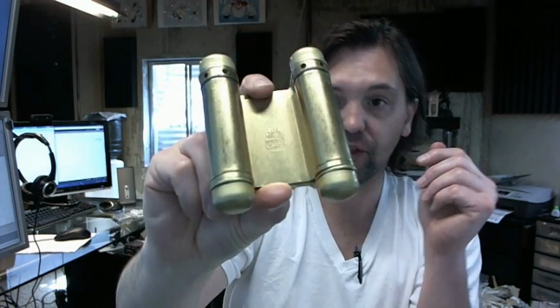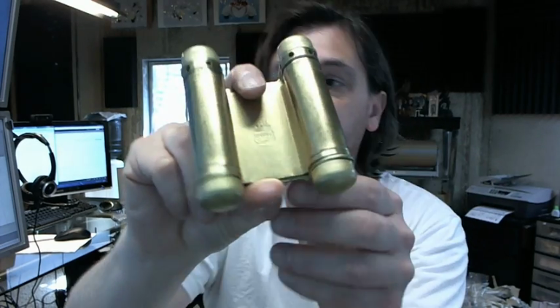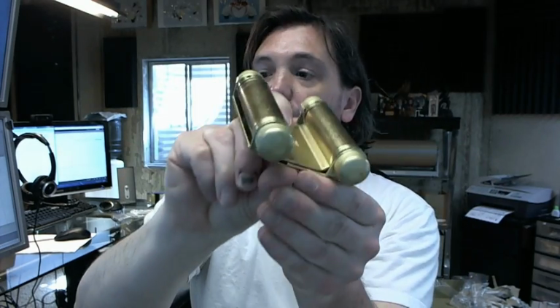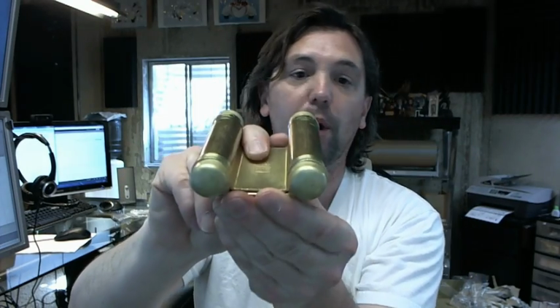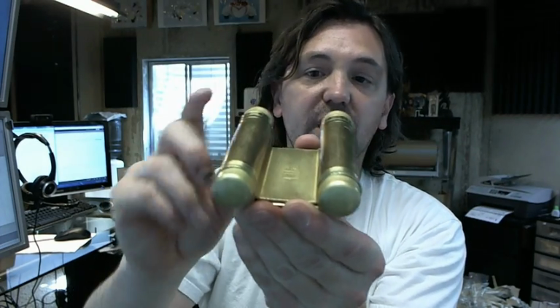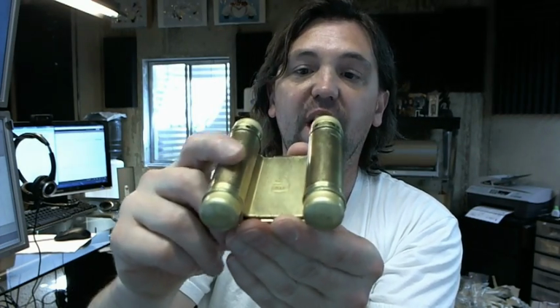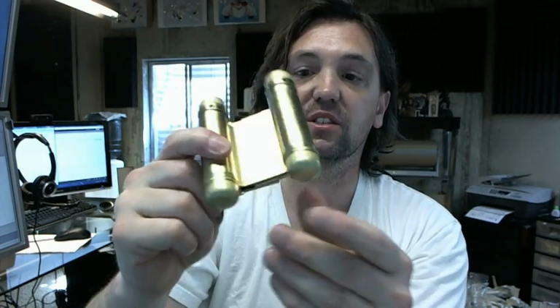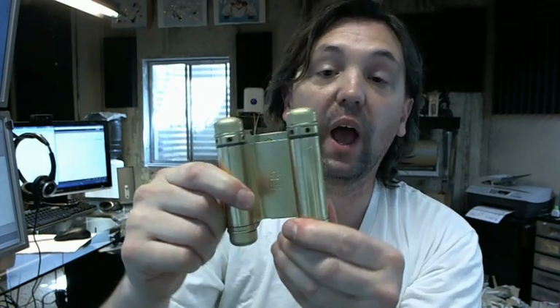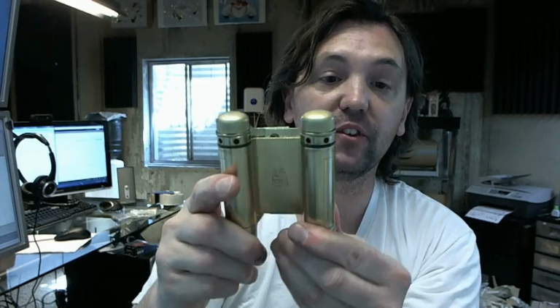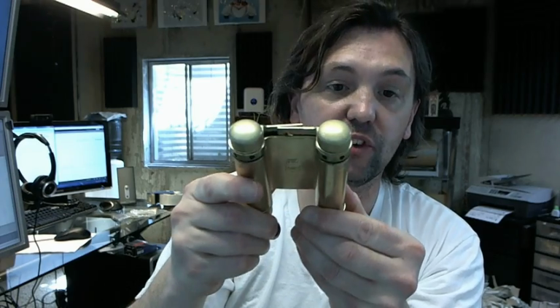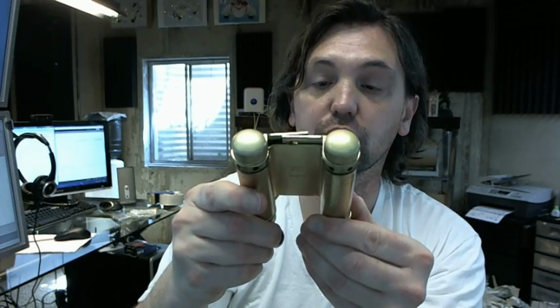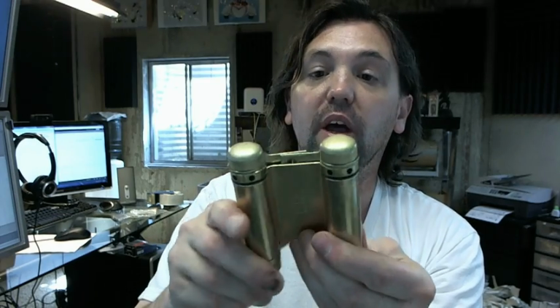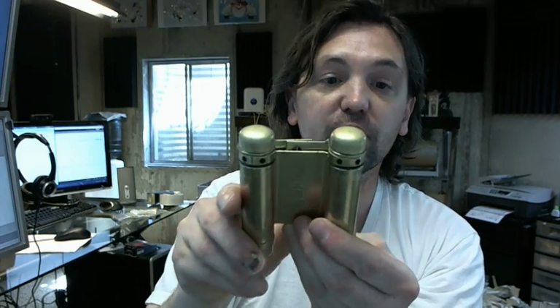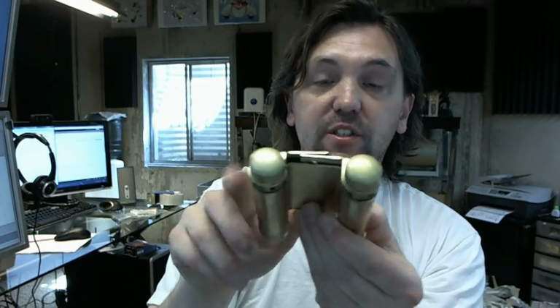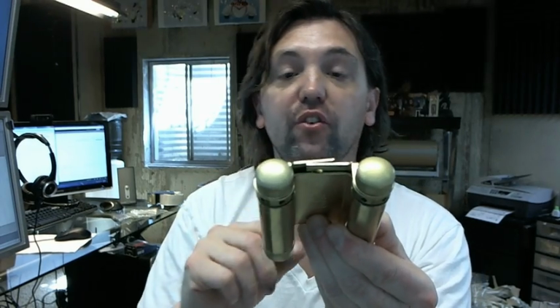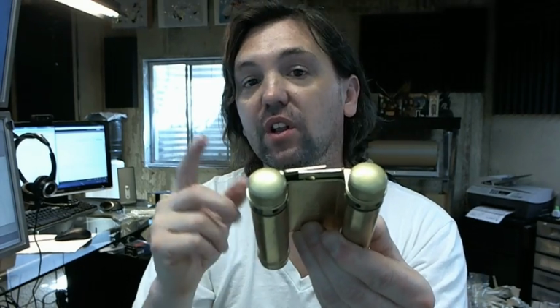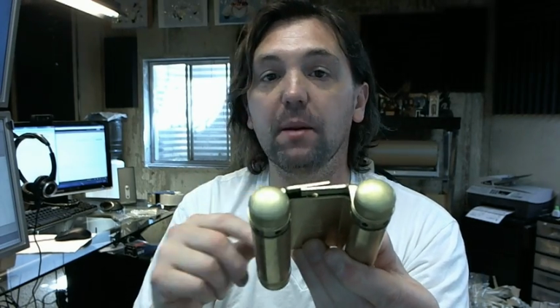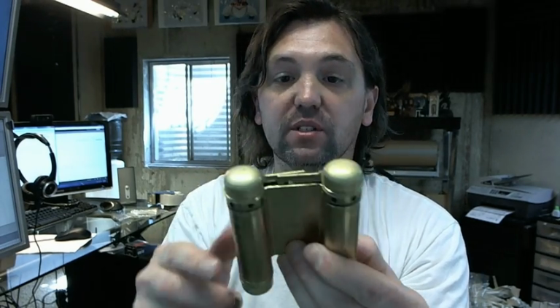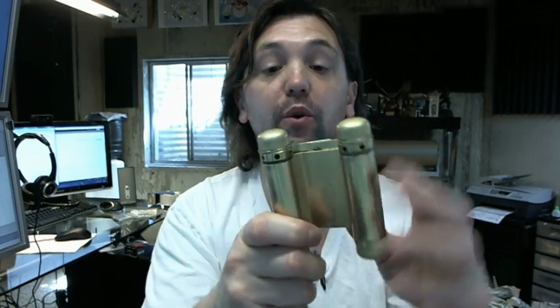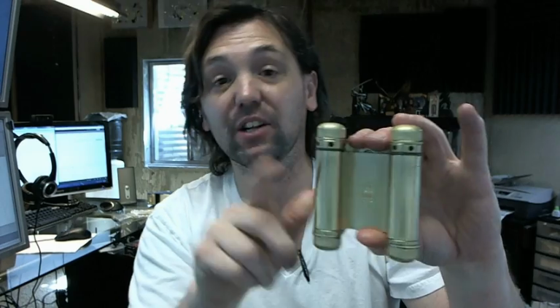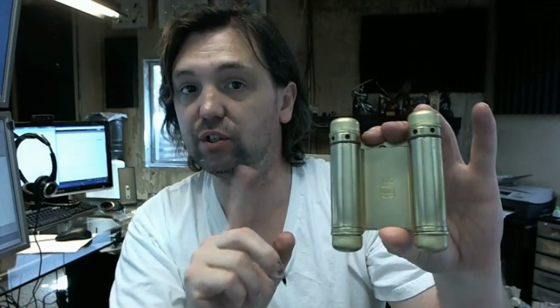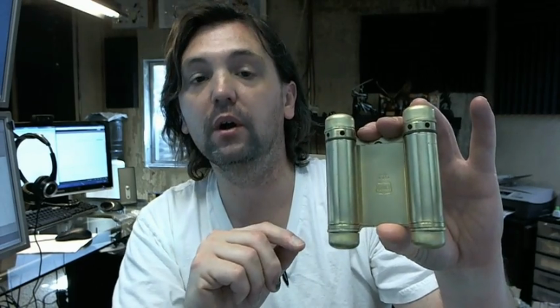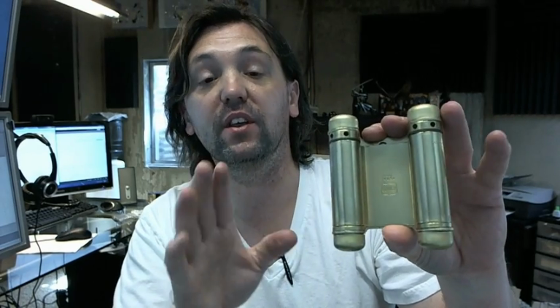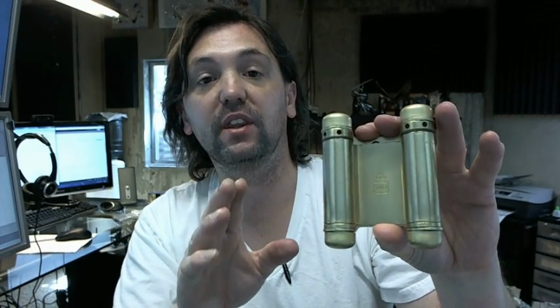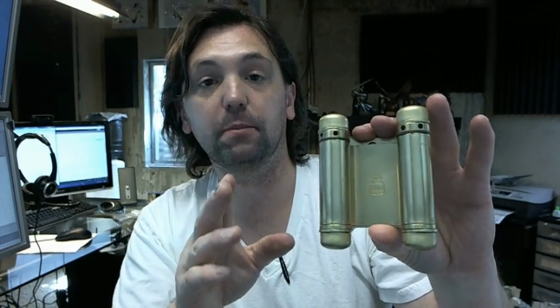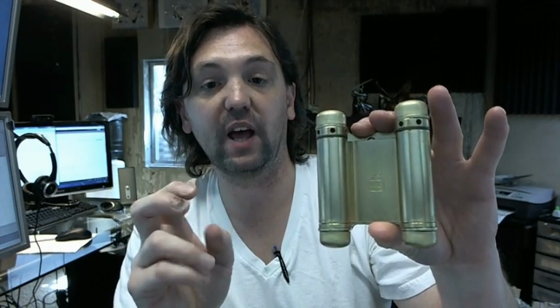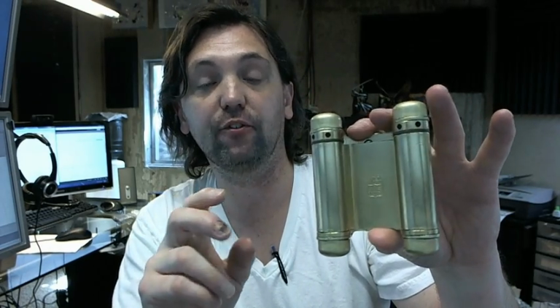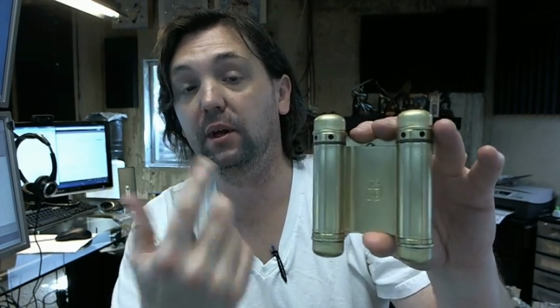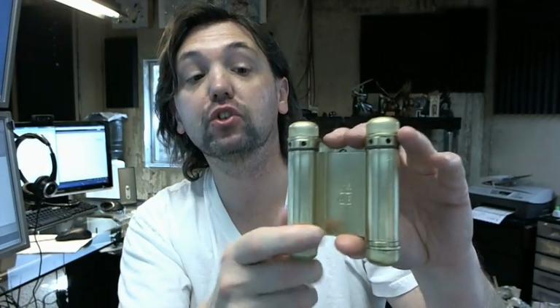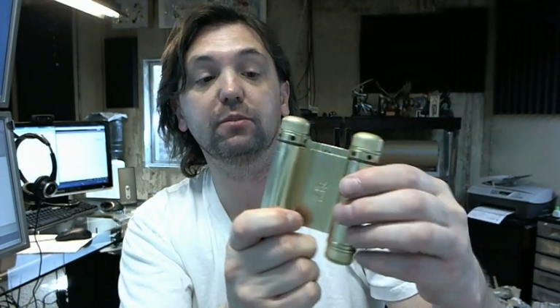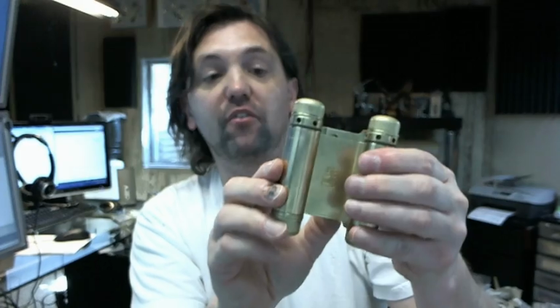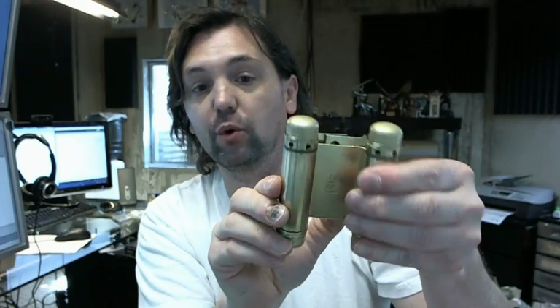The 3023 is representative of the fact that this is a half surface hinge, and half surface is a reference to the leaf that would attach to the door. Because it is half surface, it would be surface mounted to the face of the door.